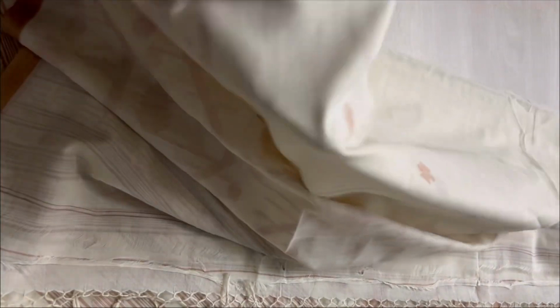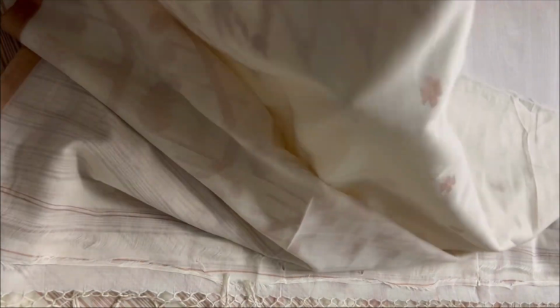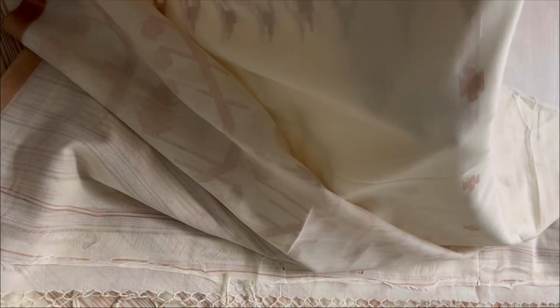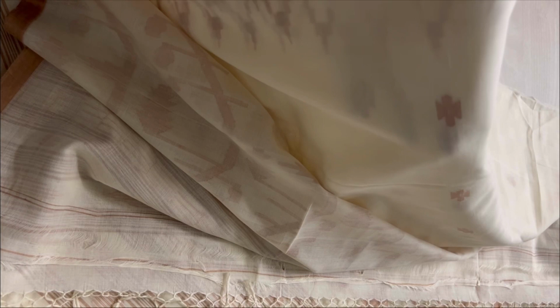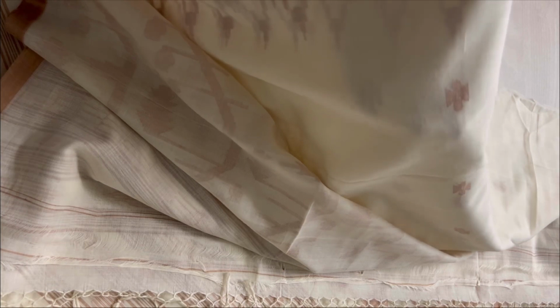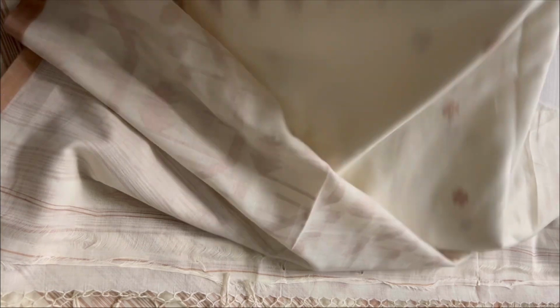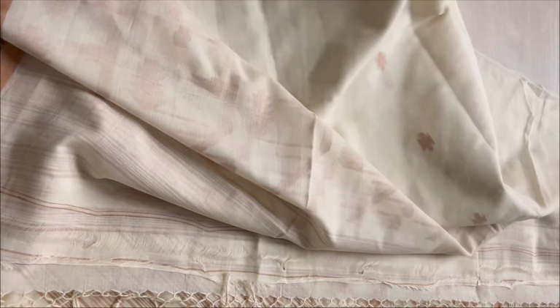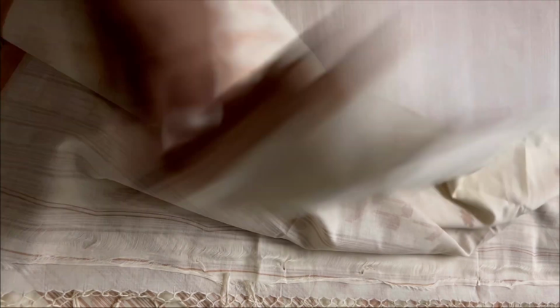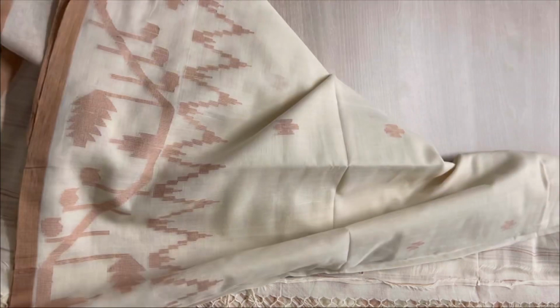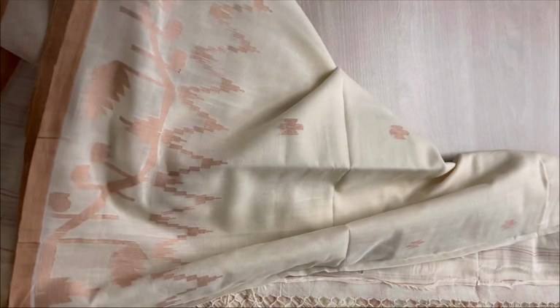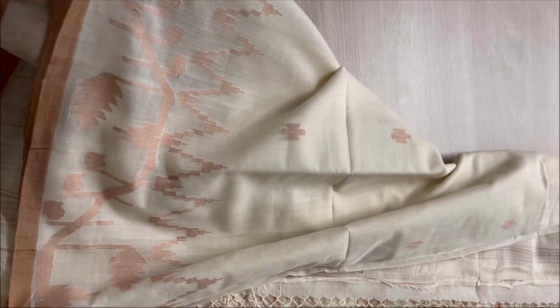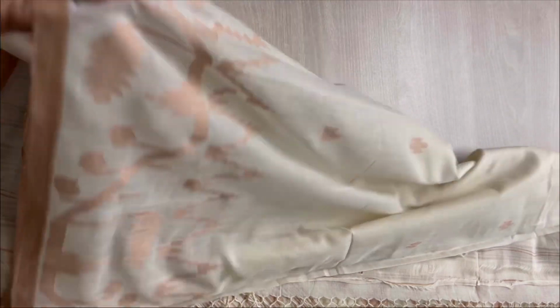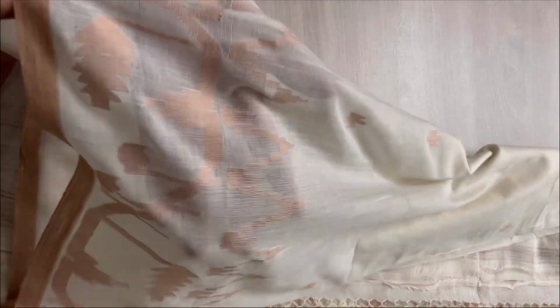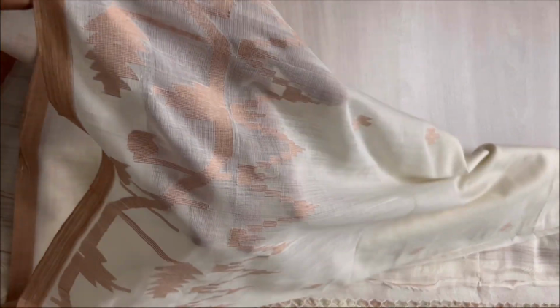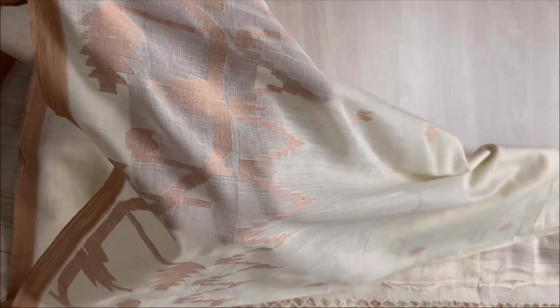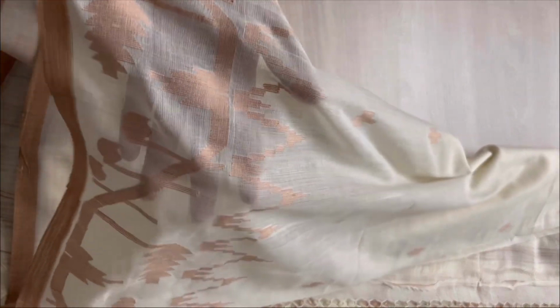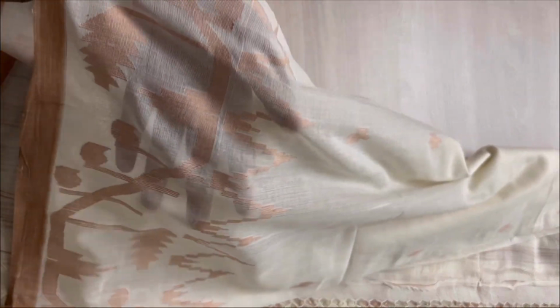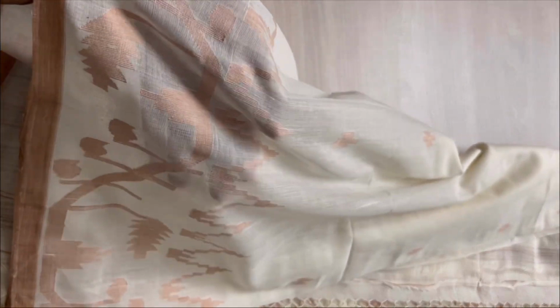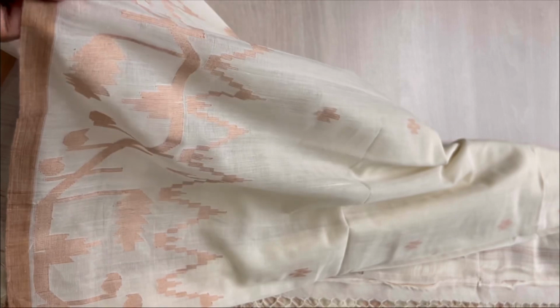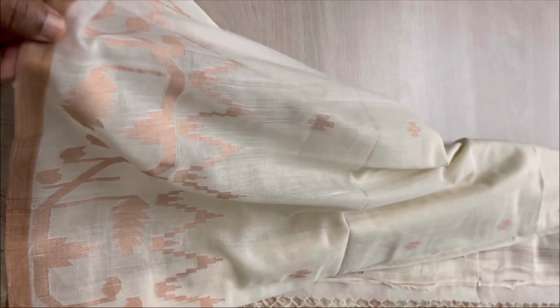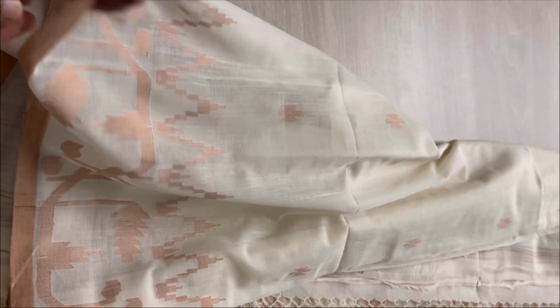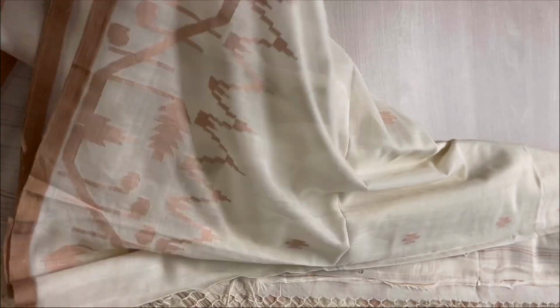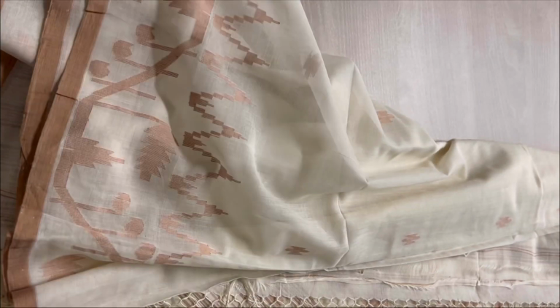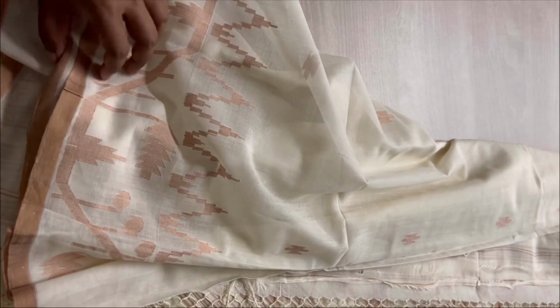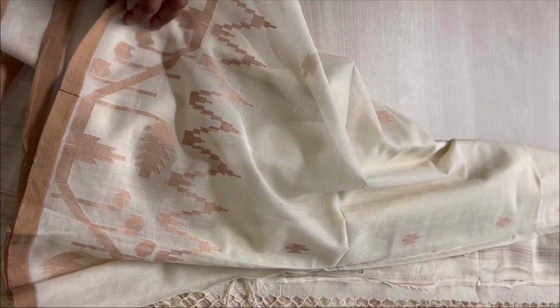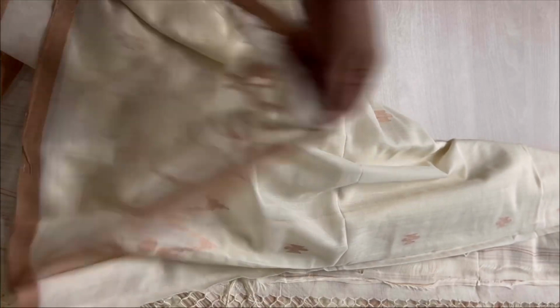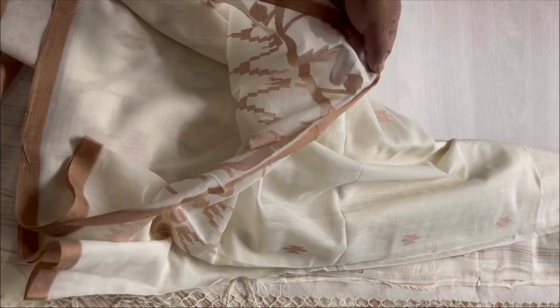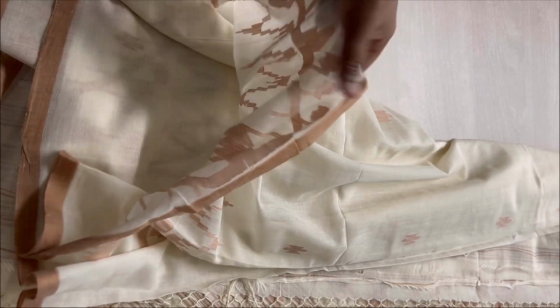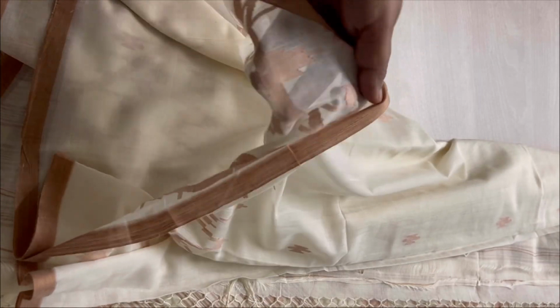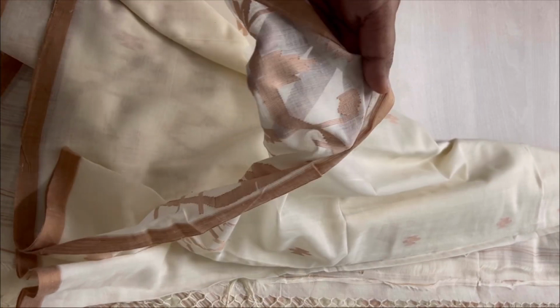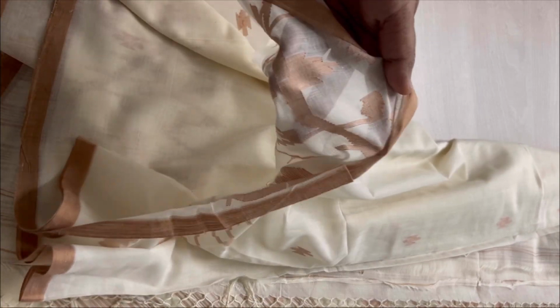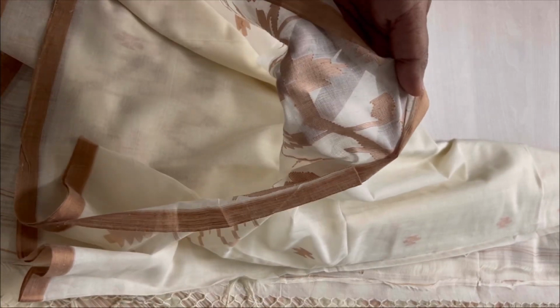Showing you the buttas — close up, the Jamdani weave and the border. If you like these, don't miss them as we have just one piece in each. Here's the view from behind.